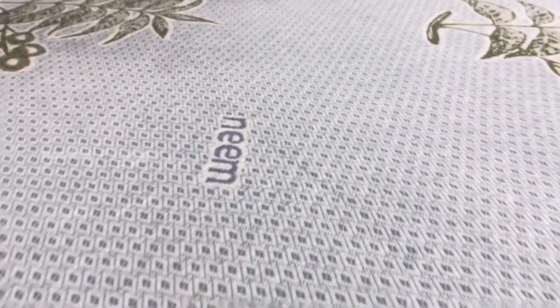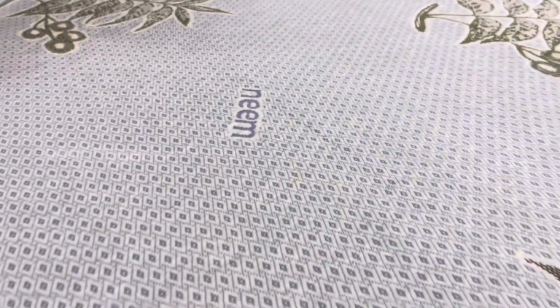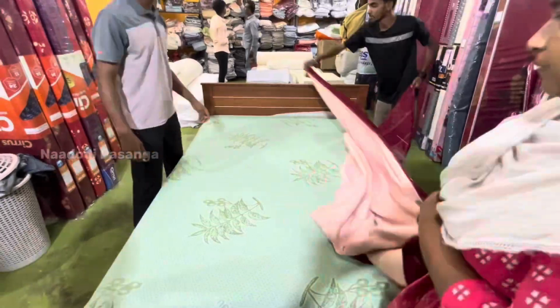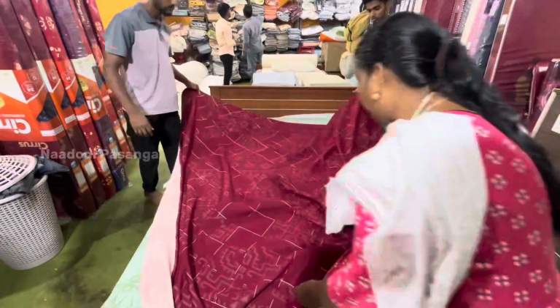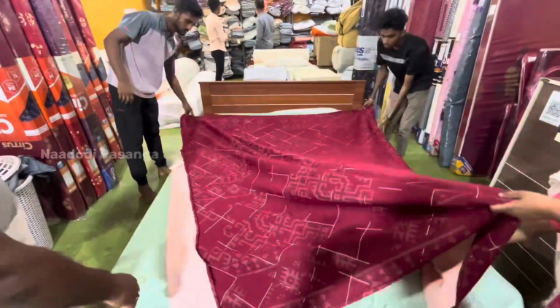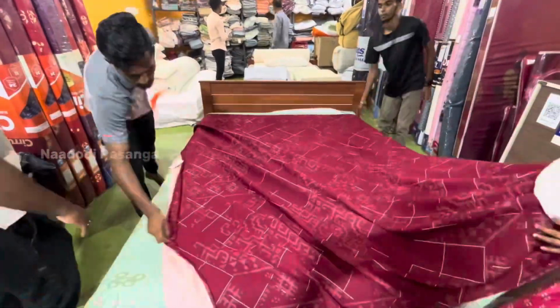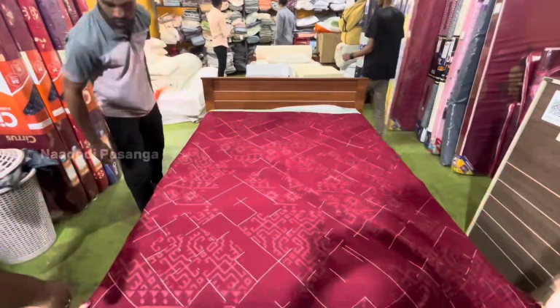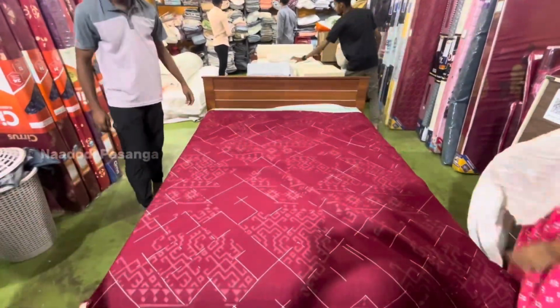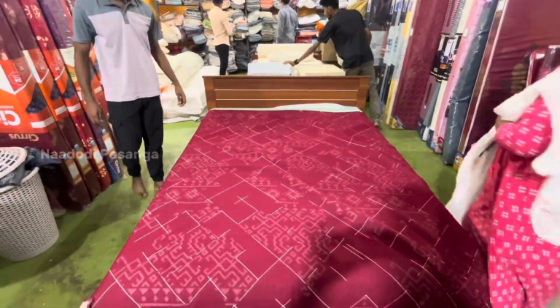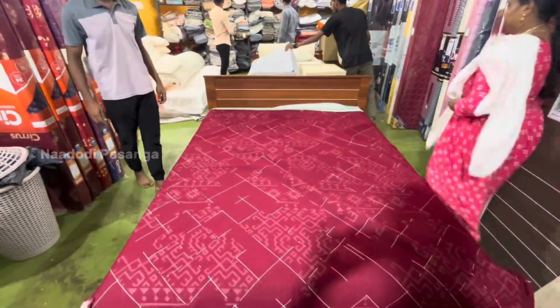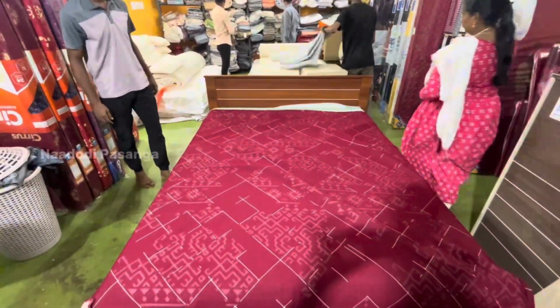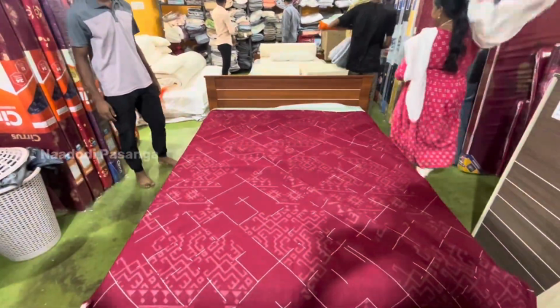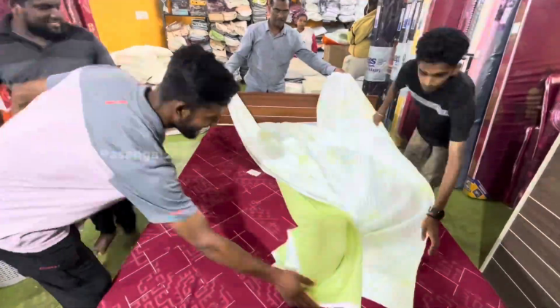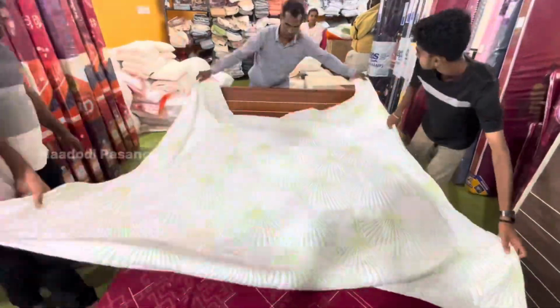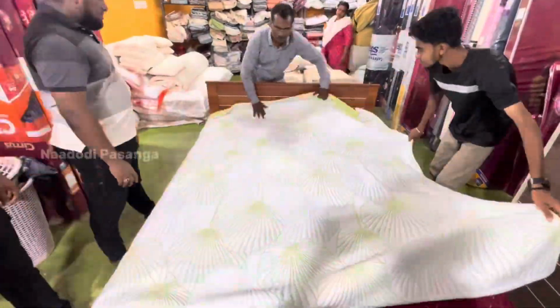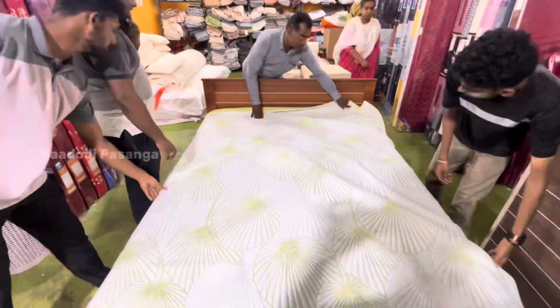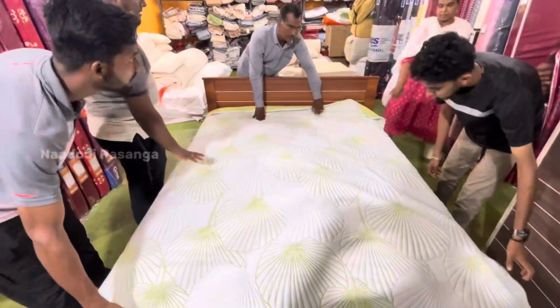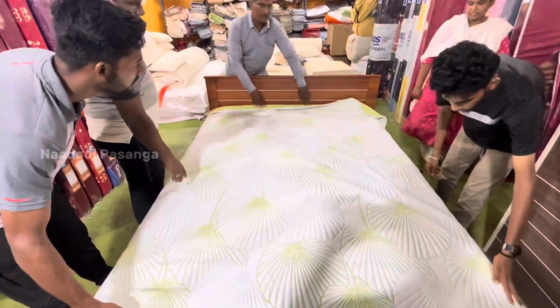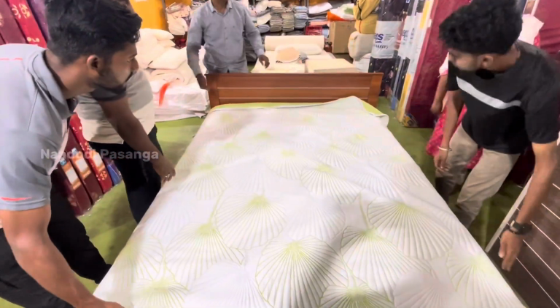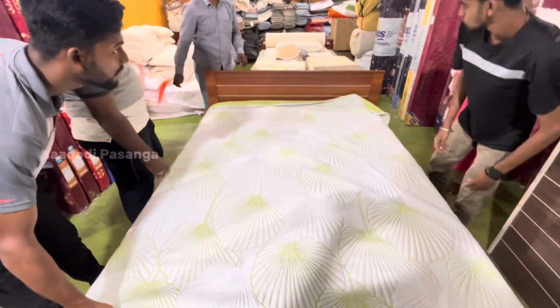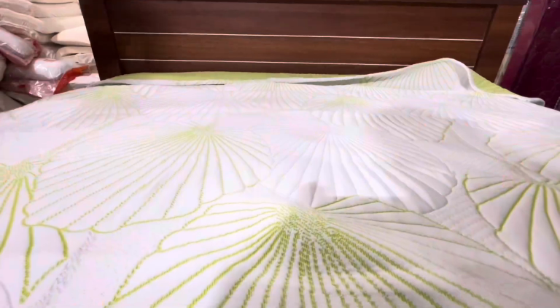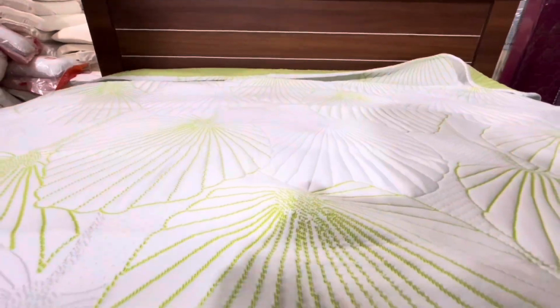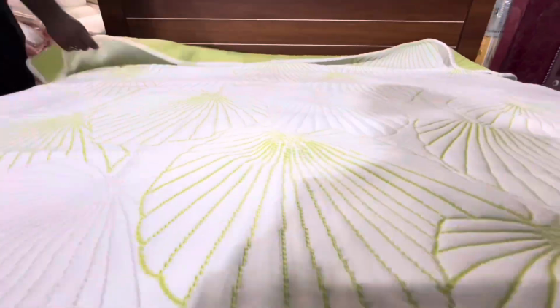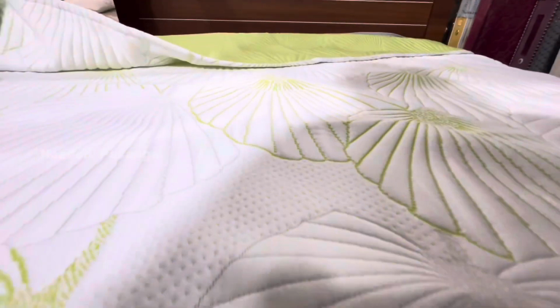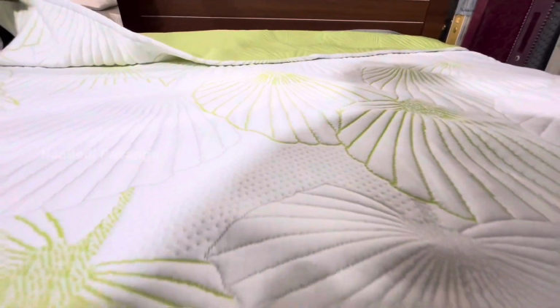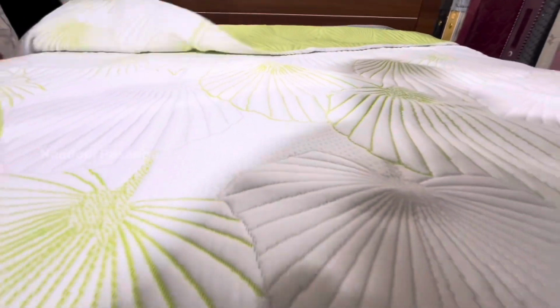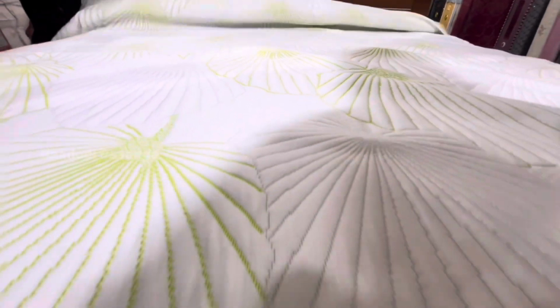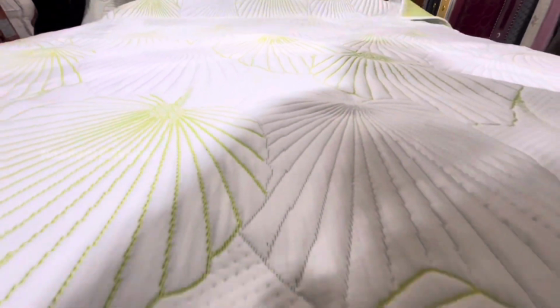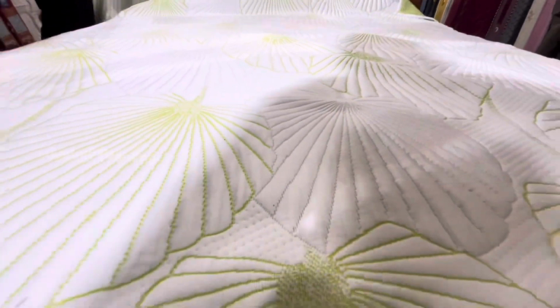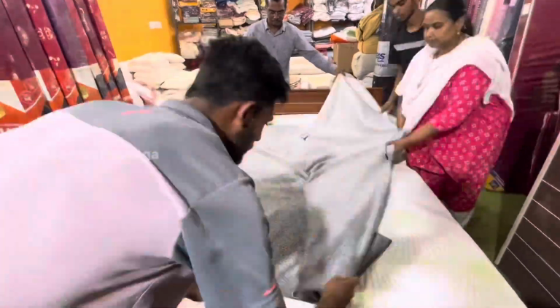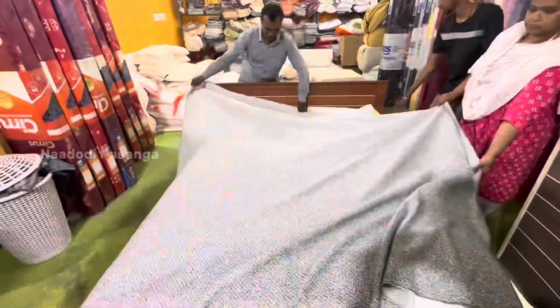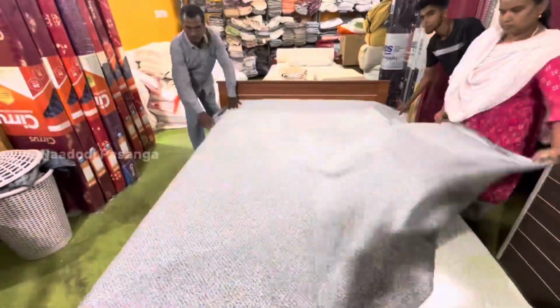In the bed sheet, there are neem flavor, bamboo, olive oil, and flavor types. In the bed sheet, you can see the softness and chillness.